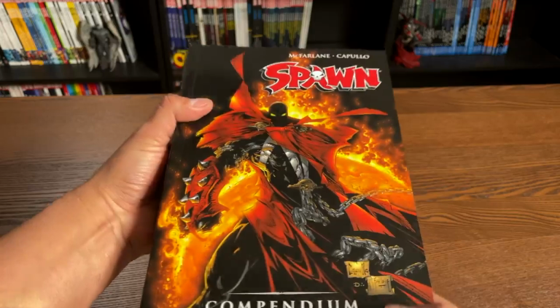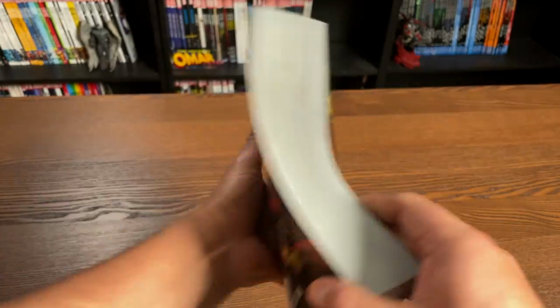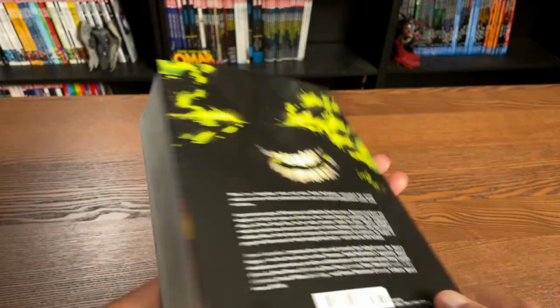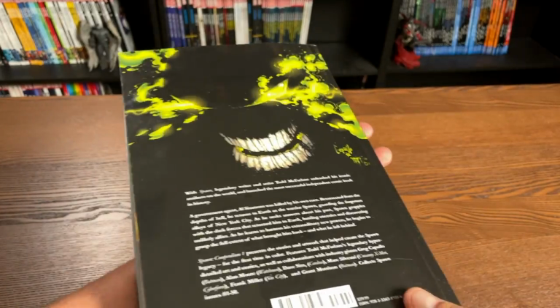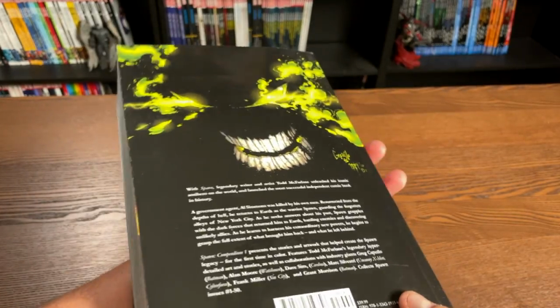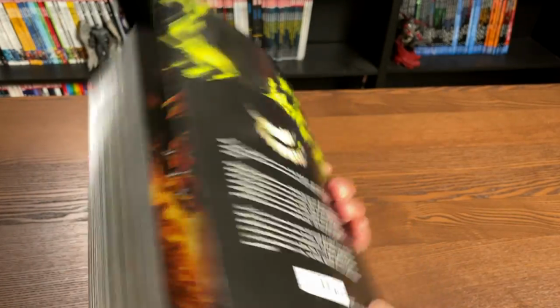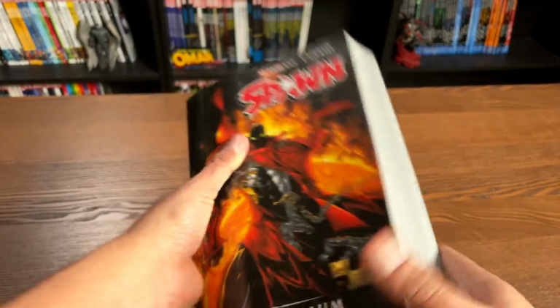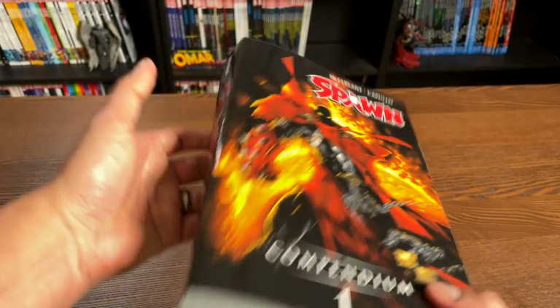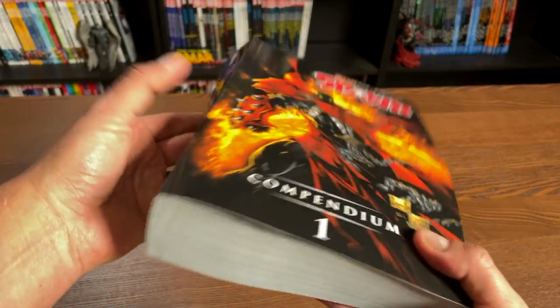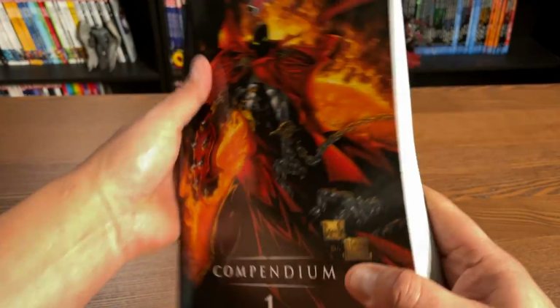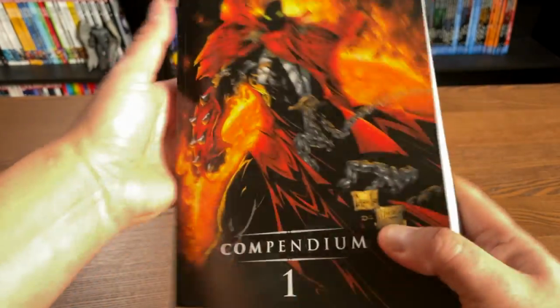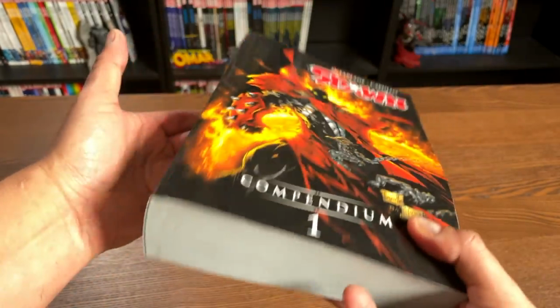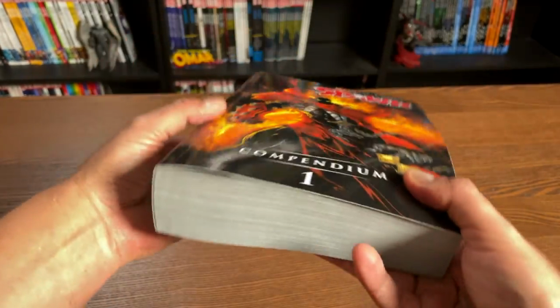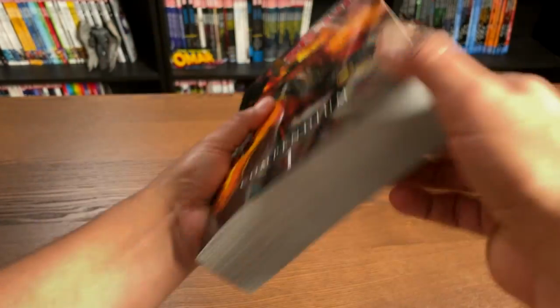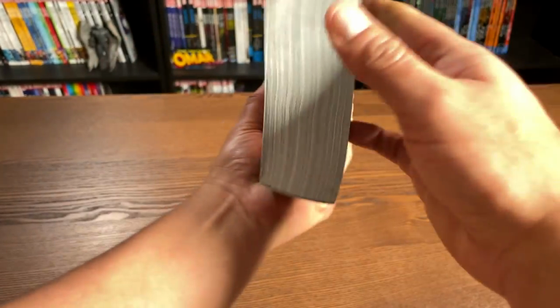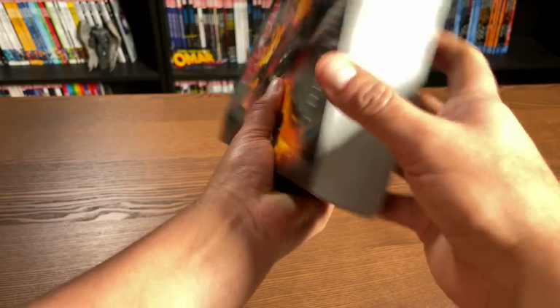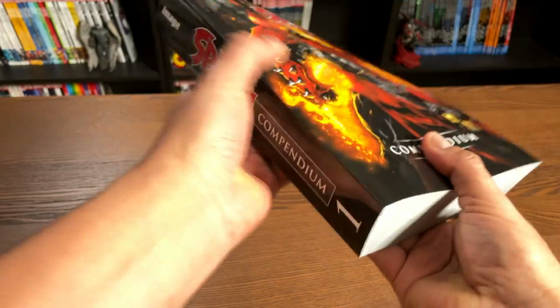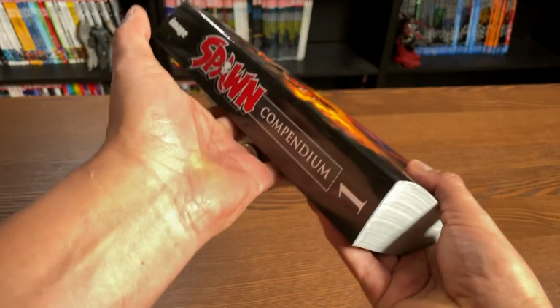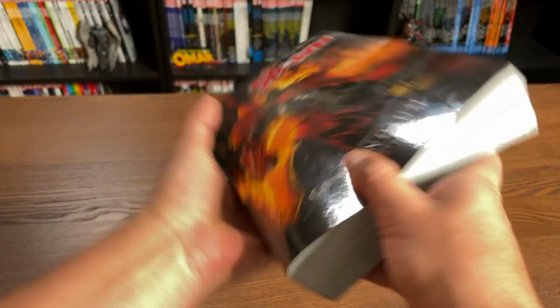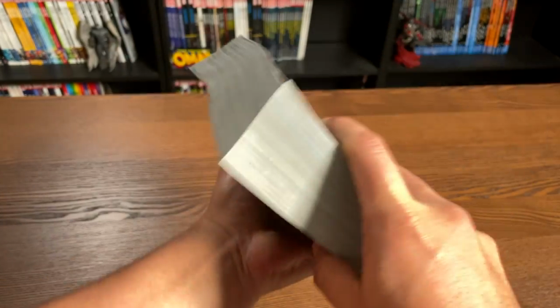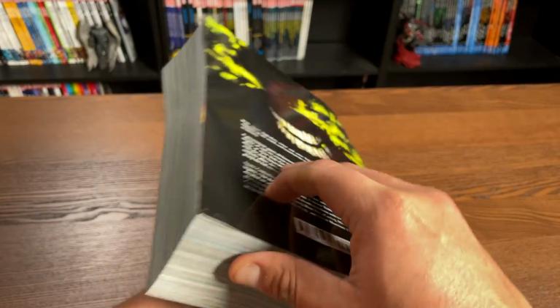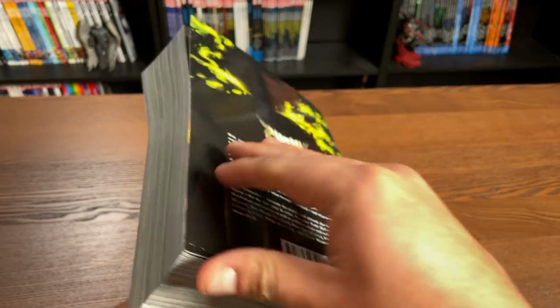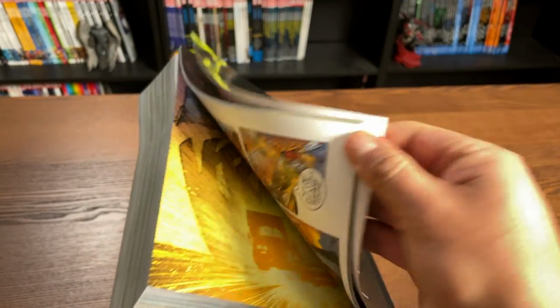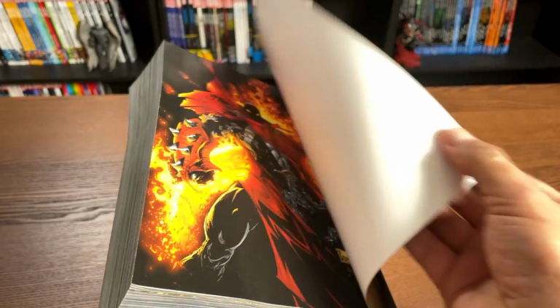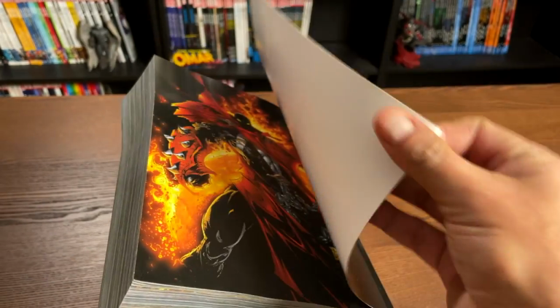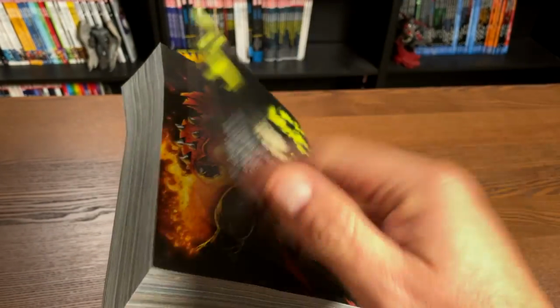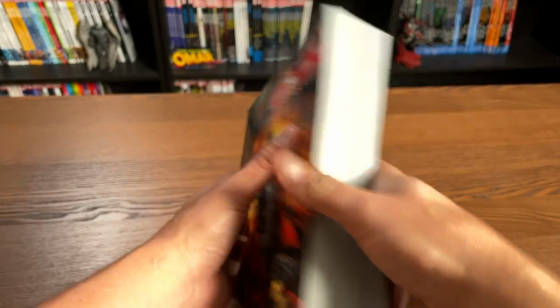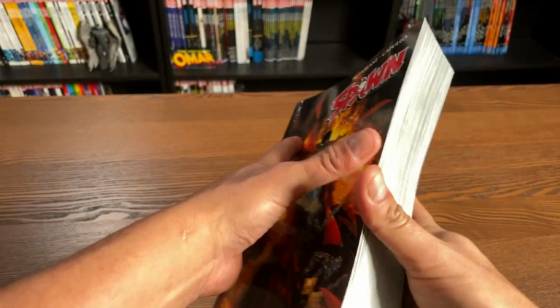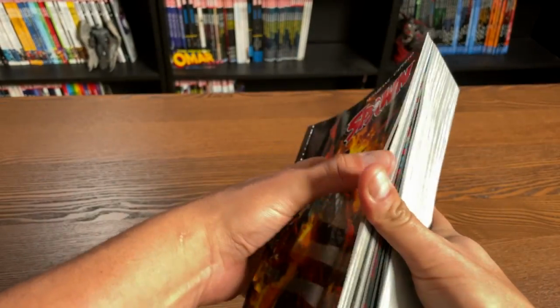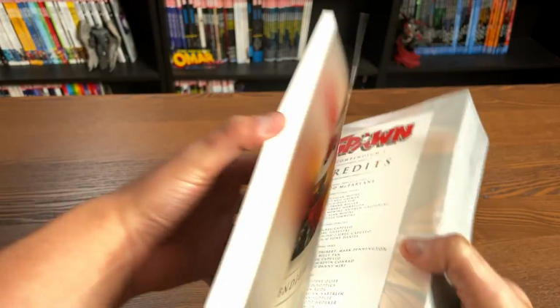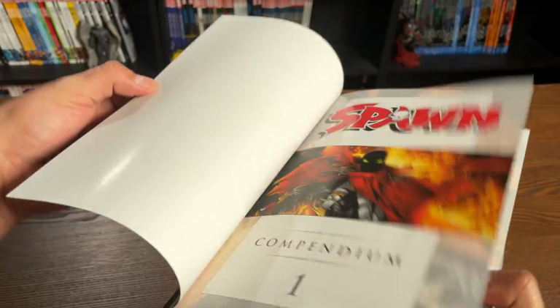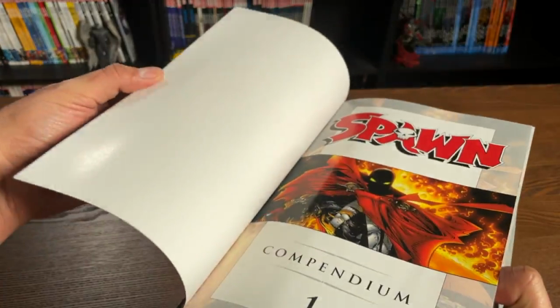Both the back cover and the front cover are supplied by Greg Capullo, with inks by Todd McFarlane. There's no dust jacket. It is a softcover.